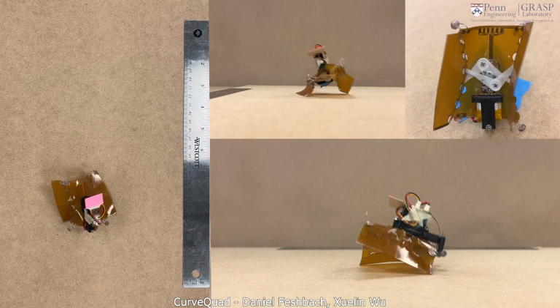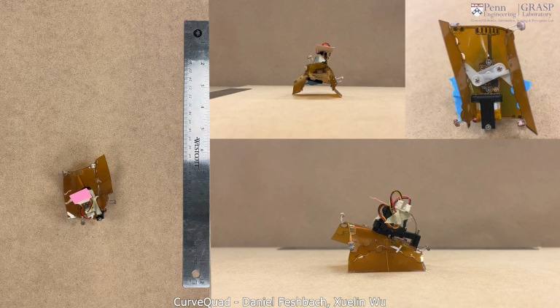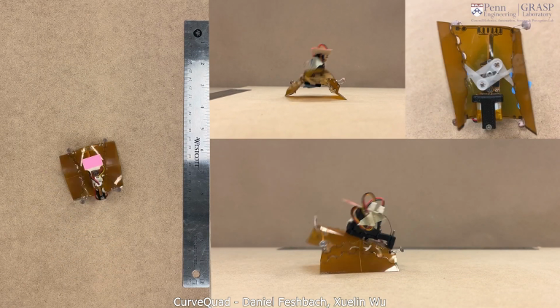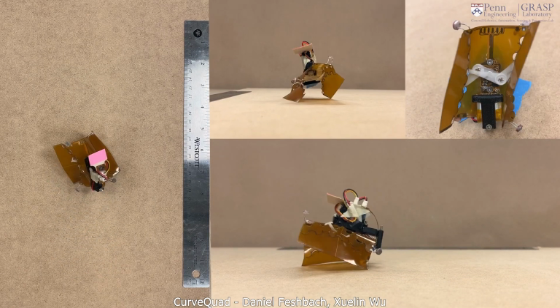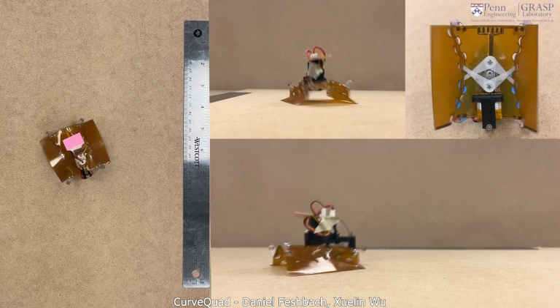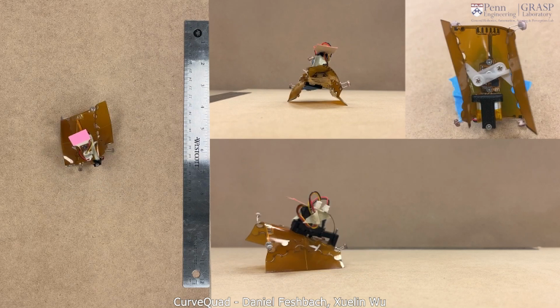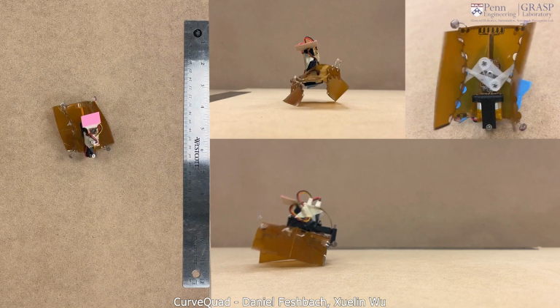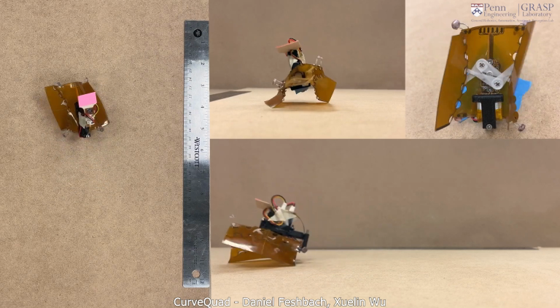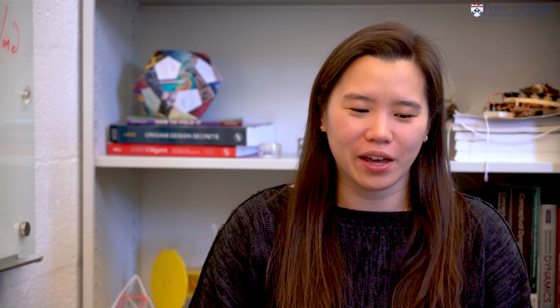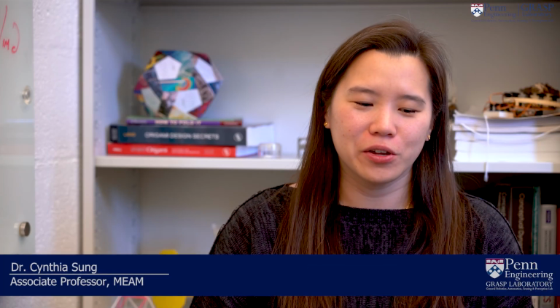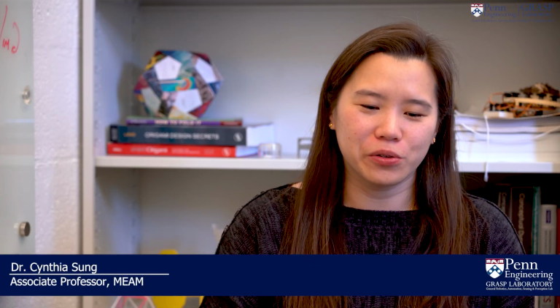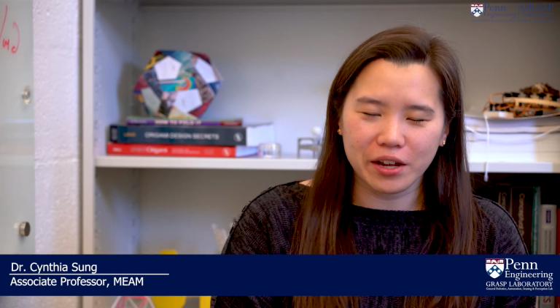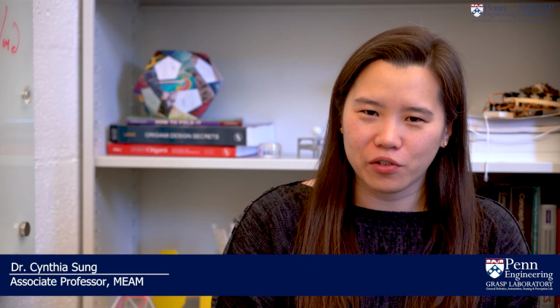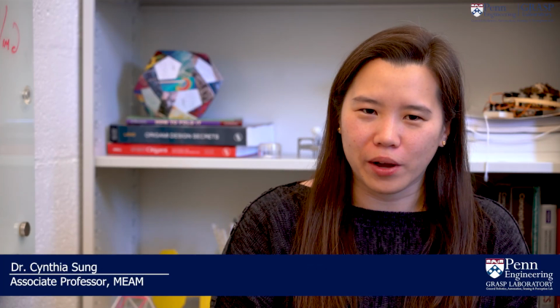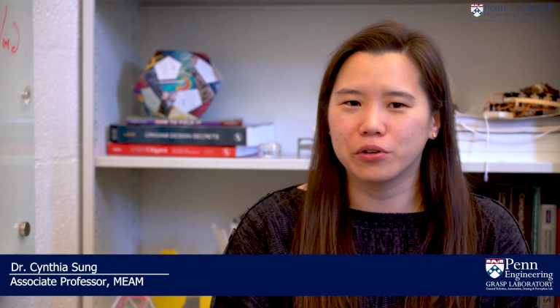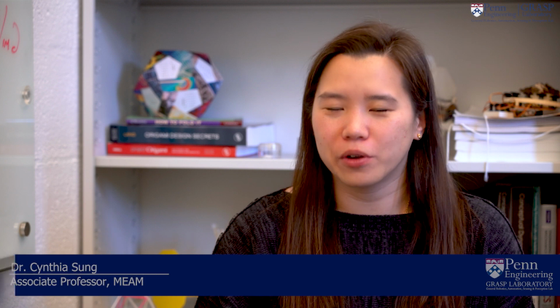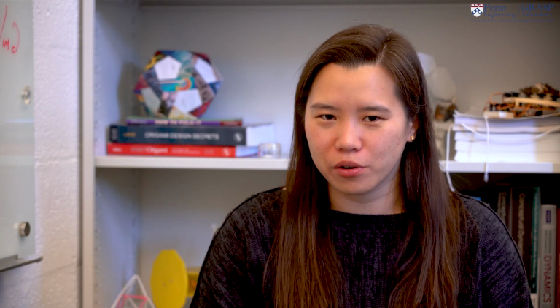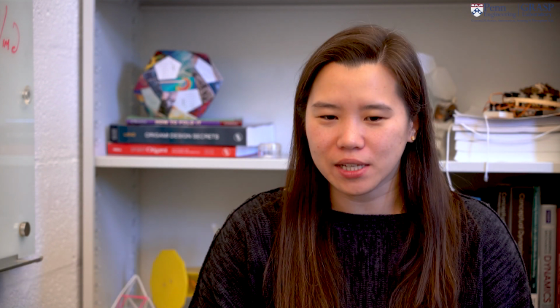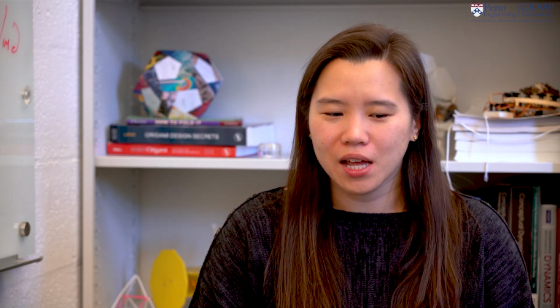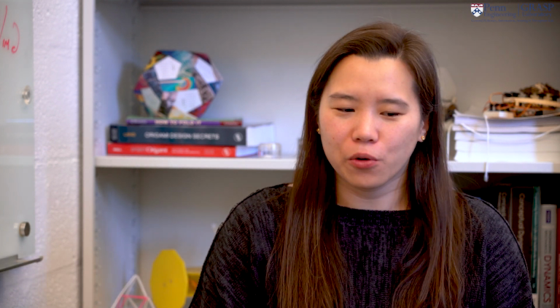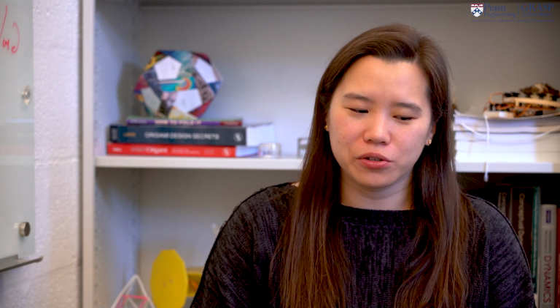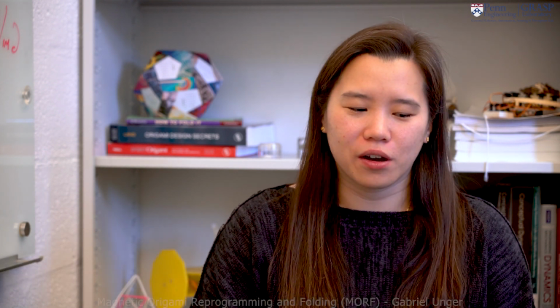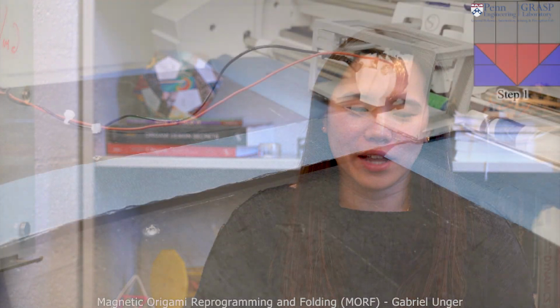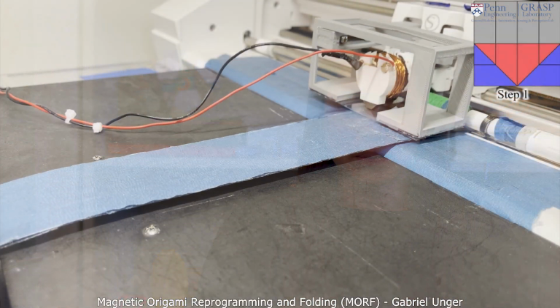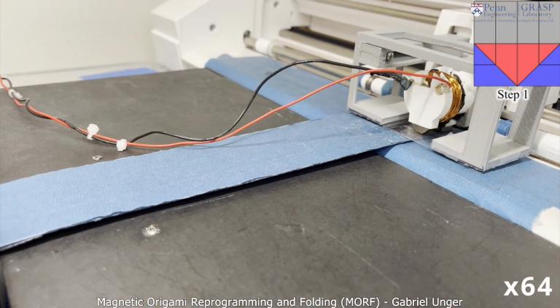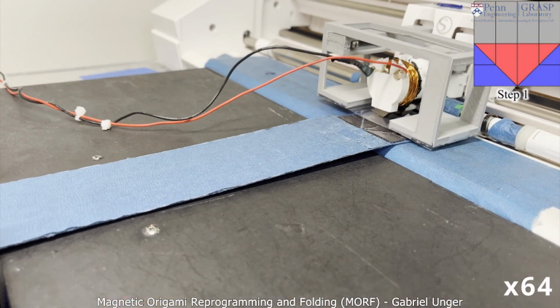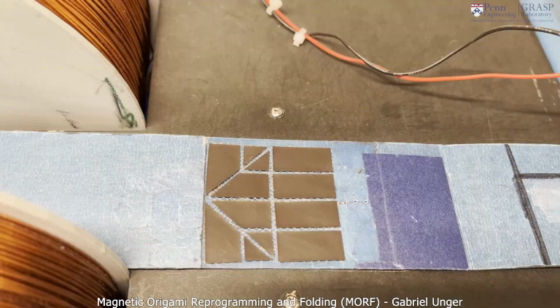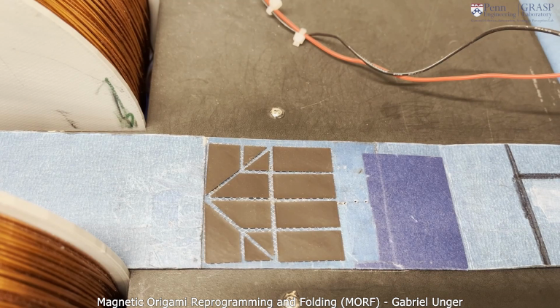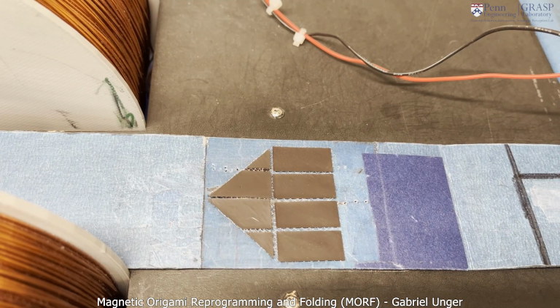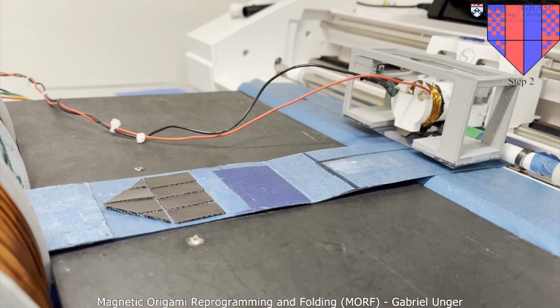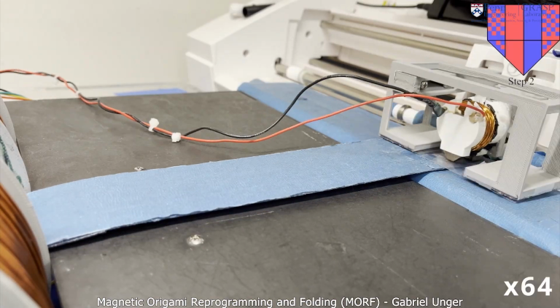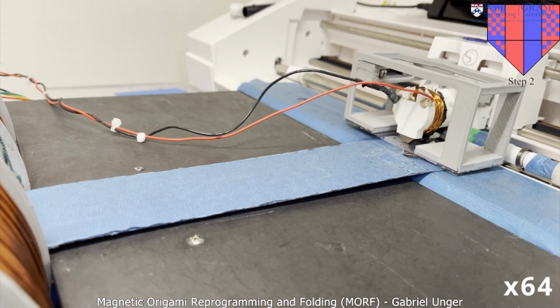Our lab works on soft and compliant robots. We're interested in how we can tune the mechanics of a robot in order to better perform a task. In order to do this, our lab spans both the mechanical and the computational space.